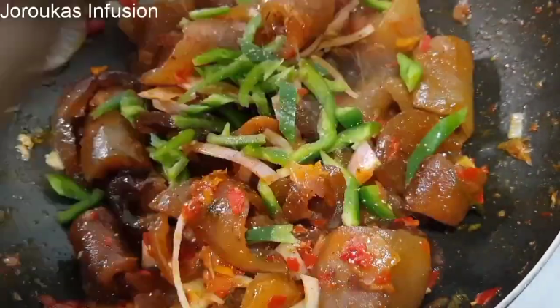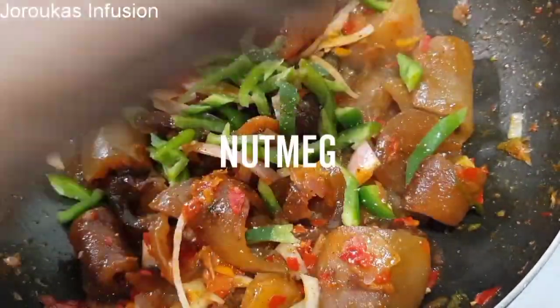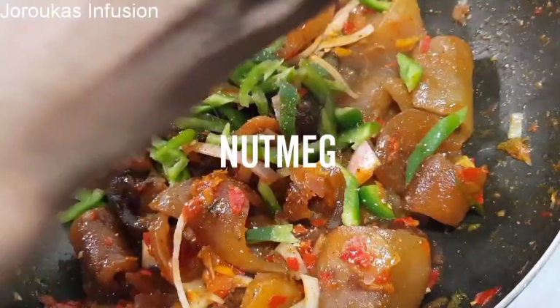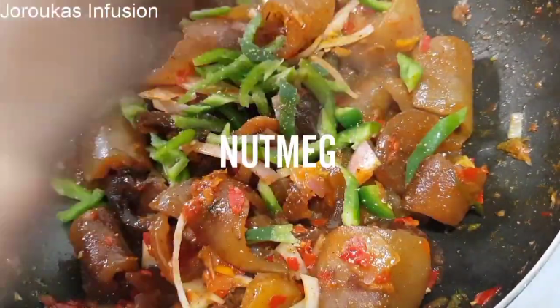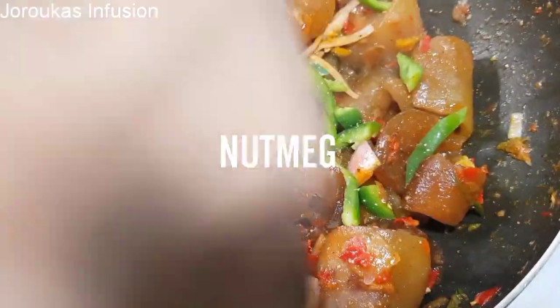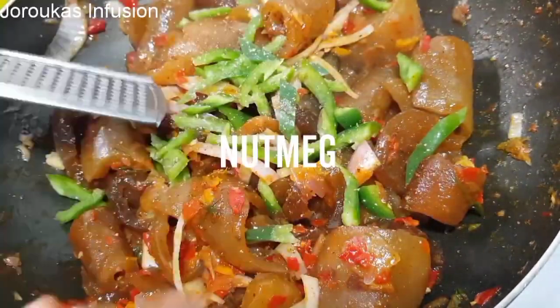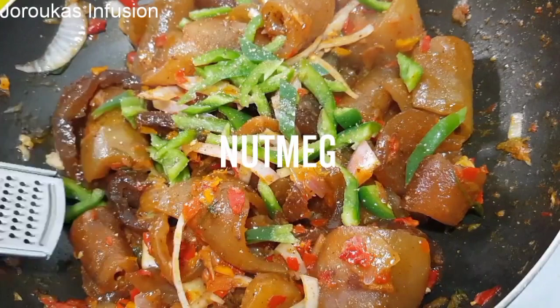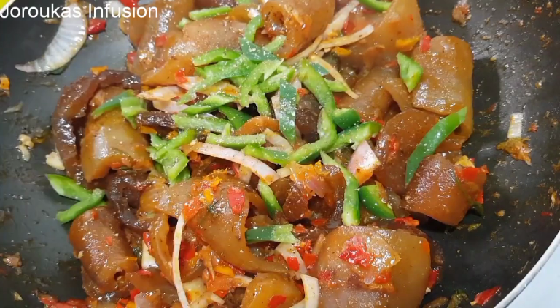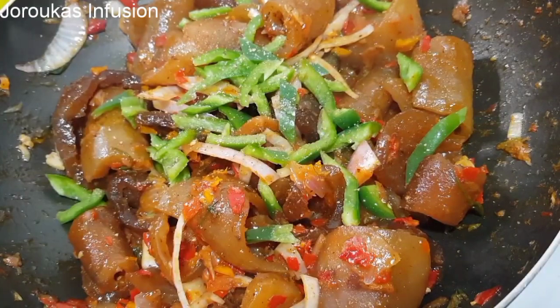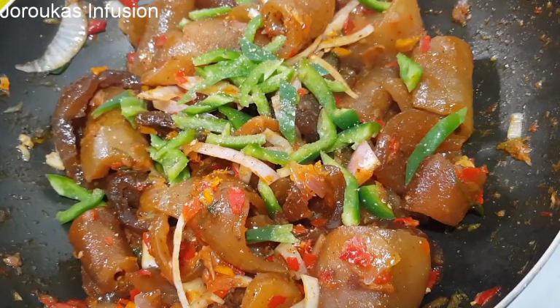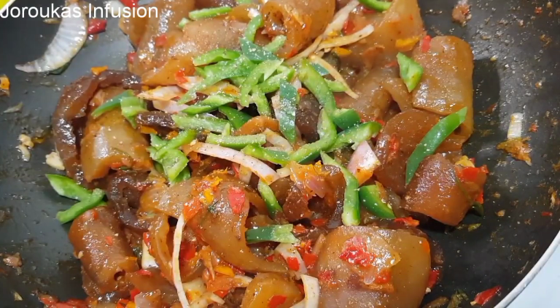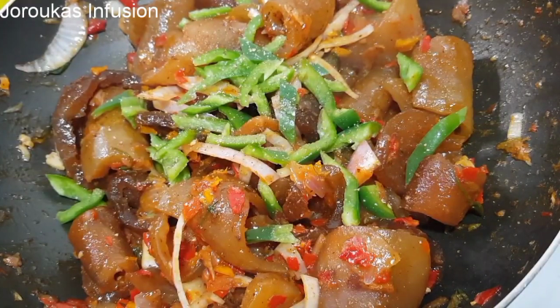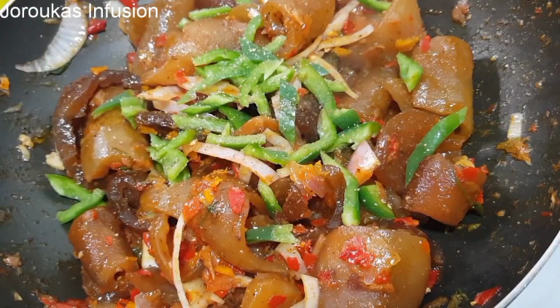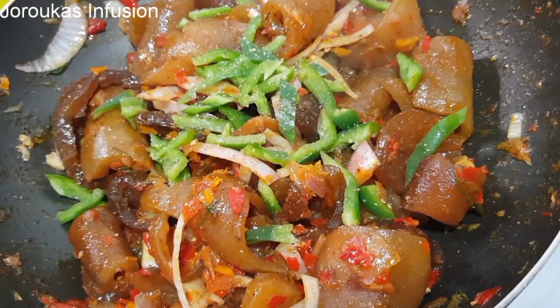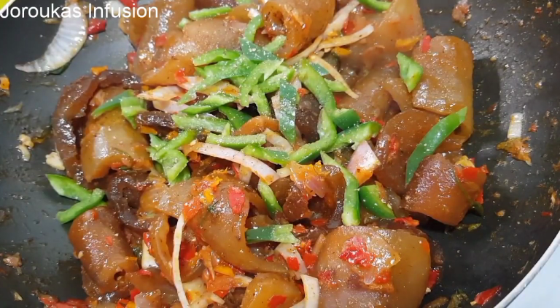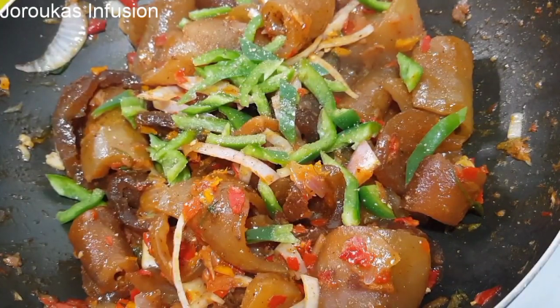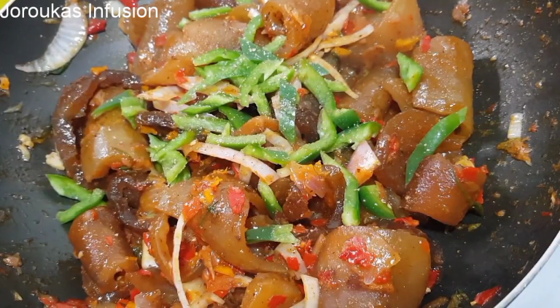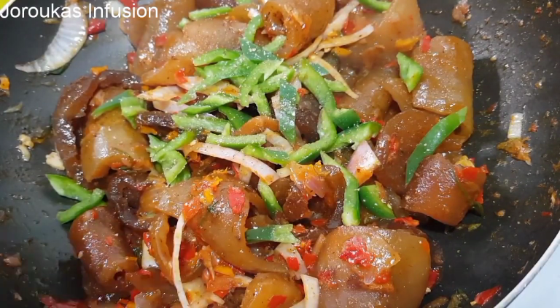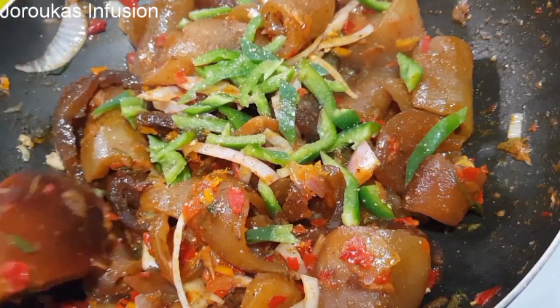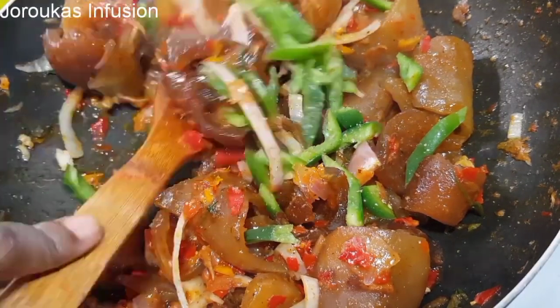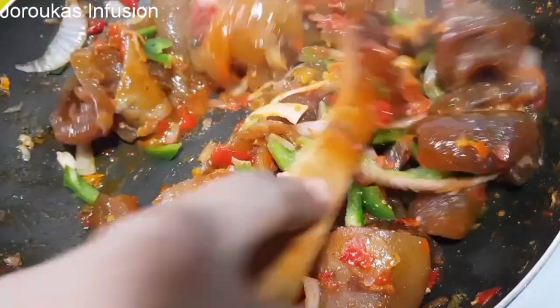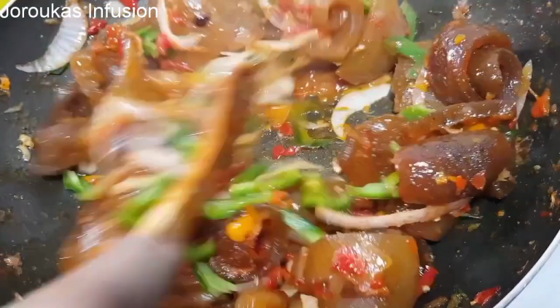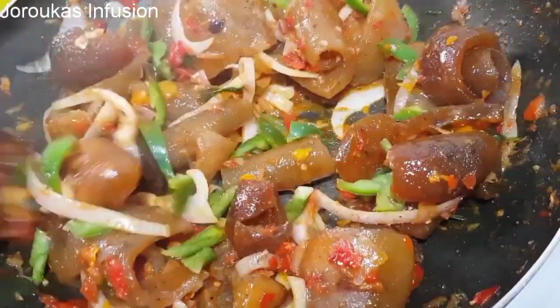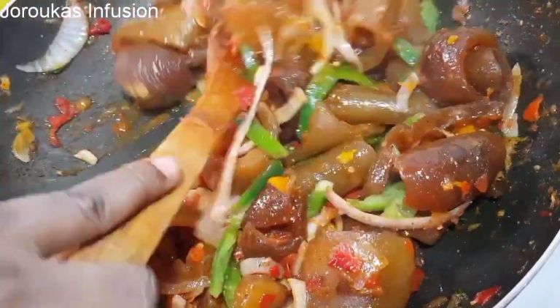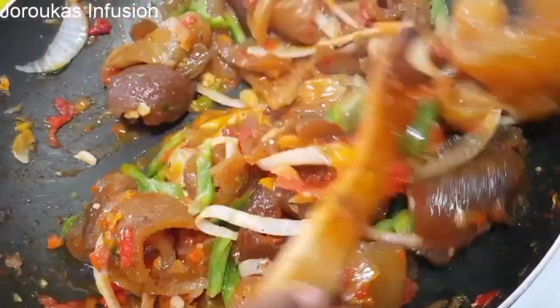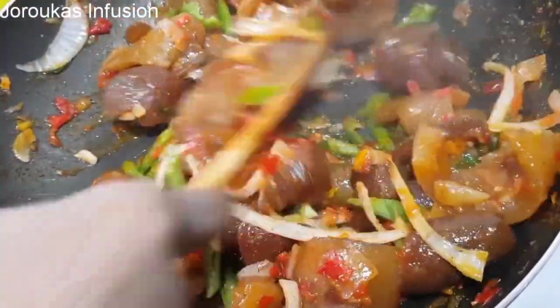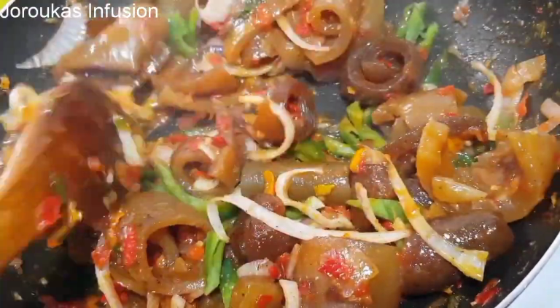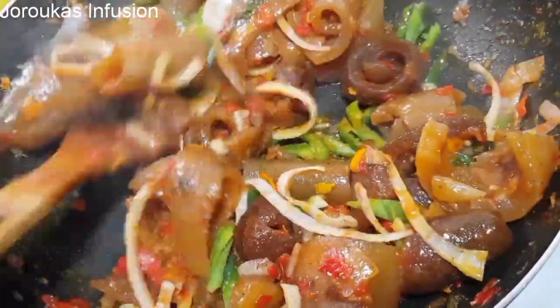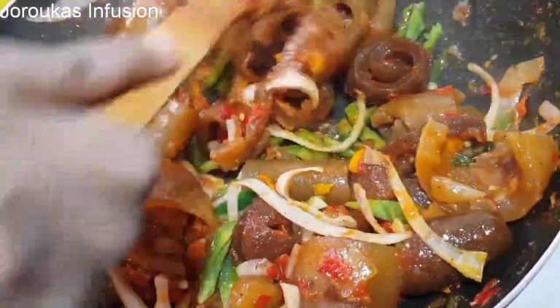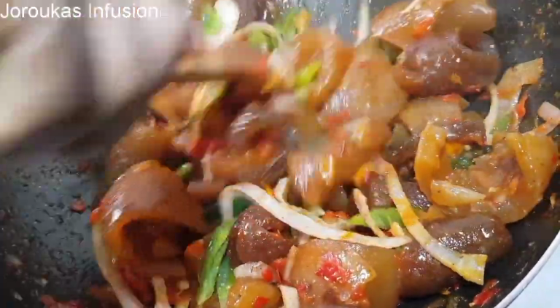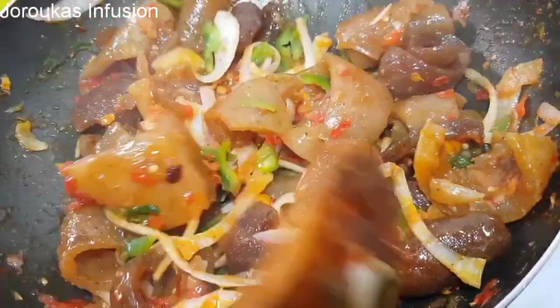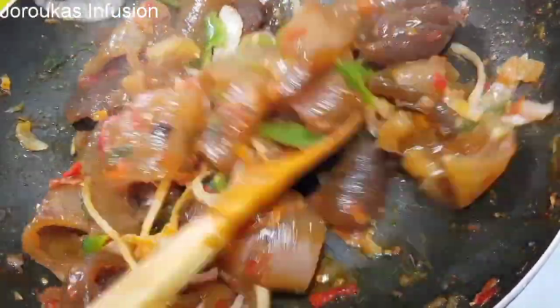Add some nutmeg — it's going to make this so, so tasty.